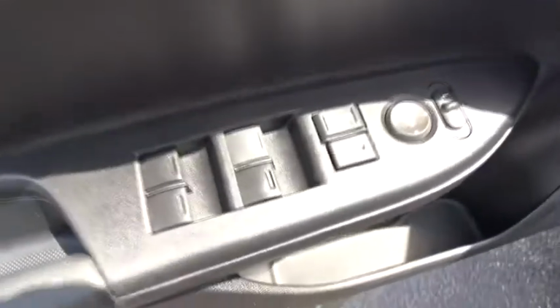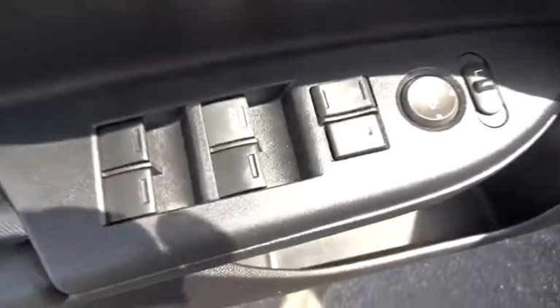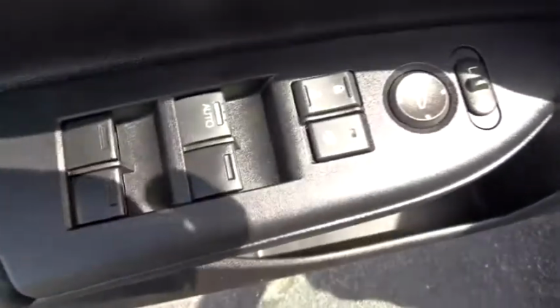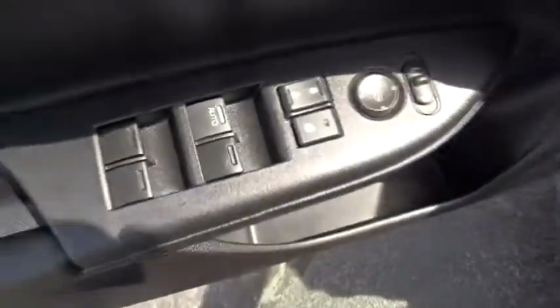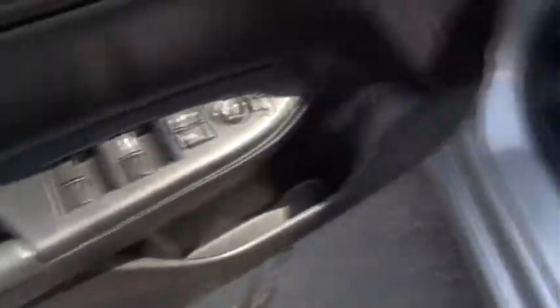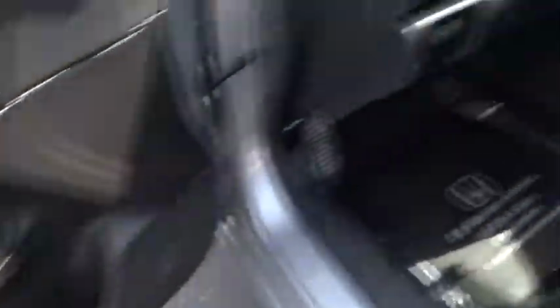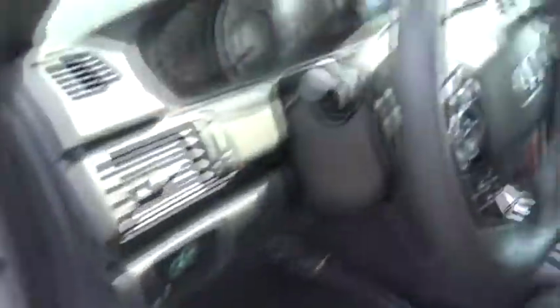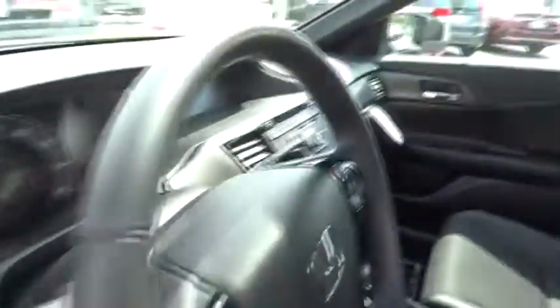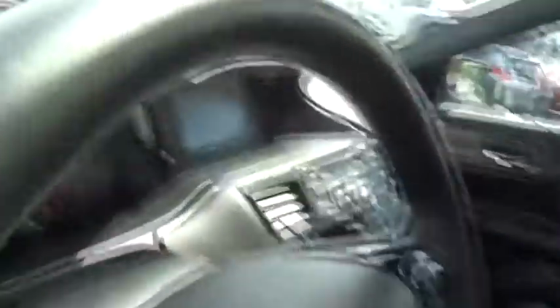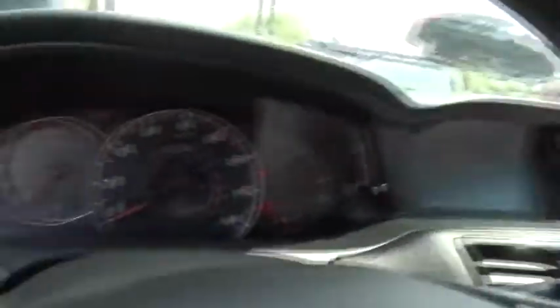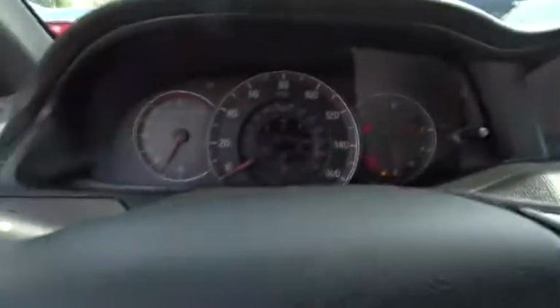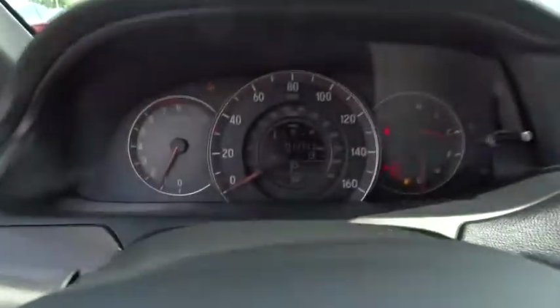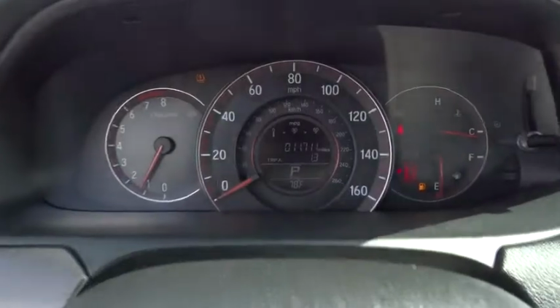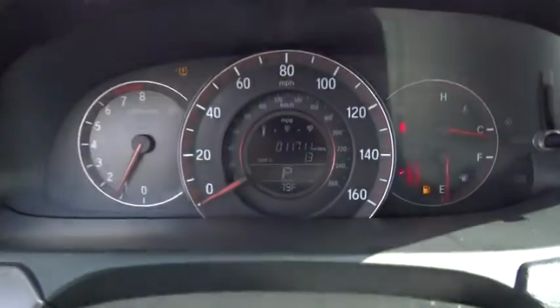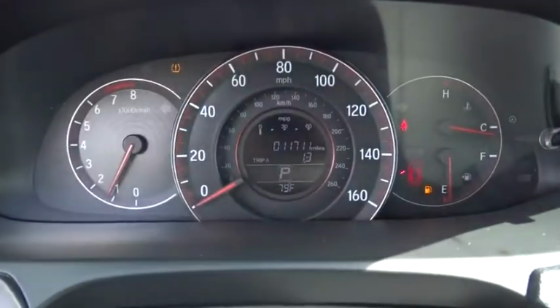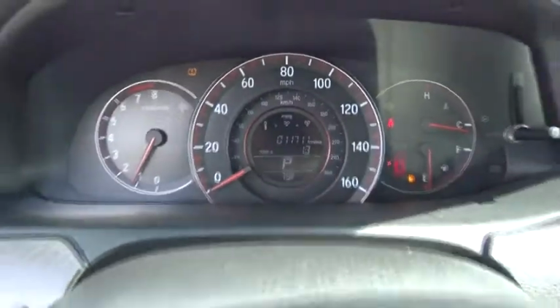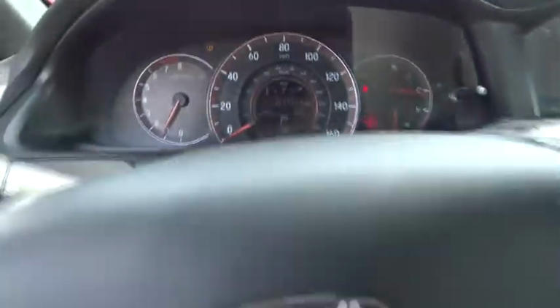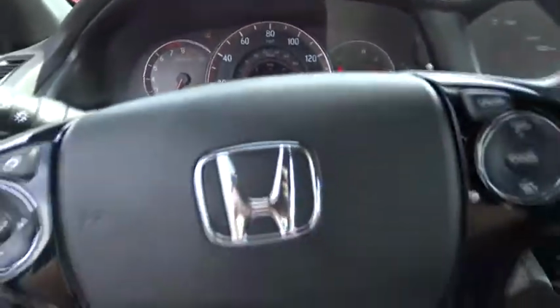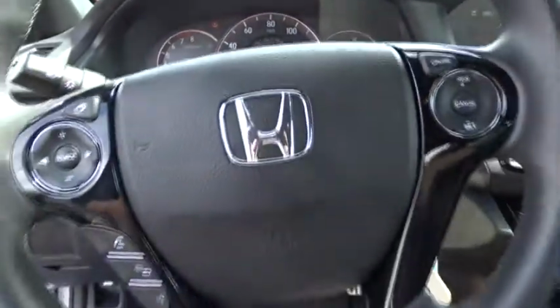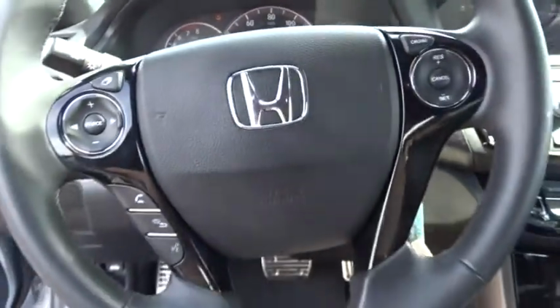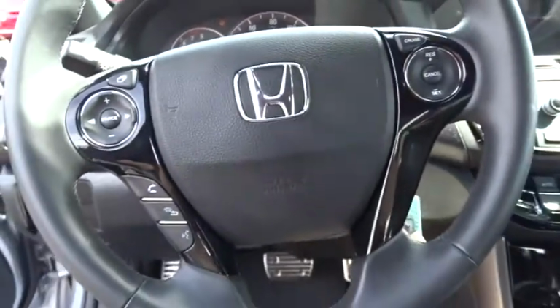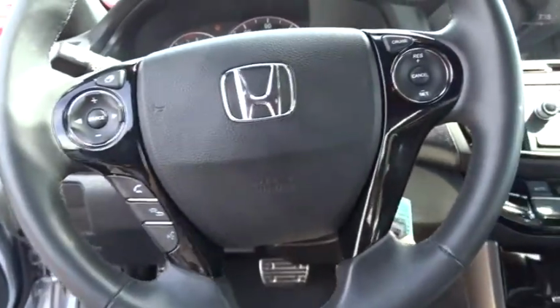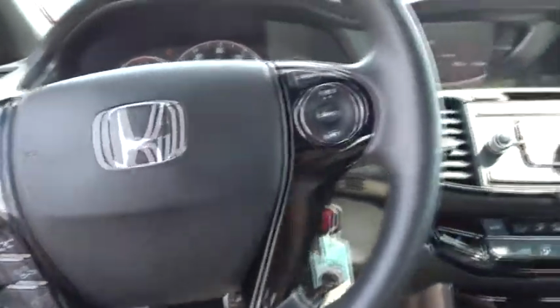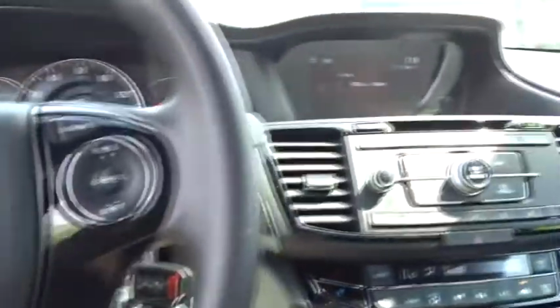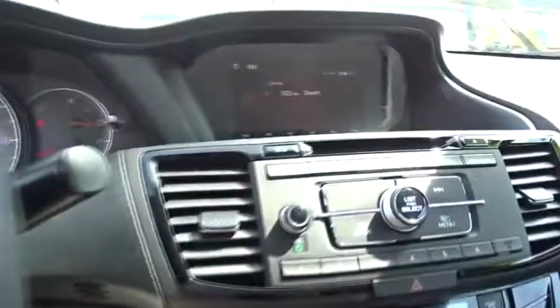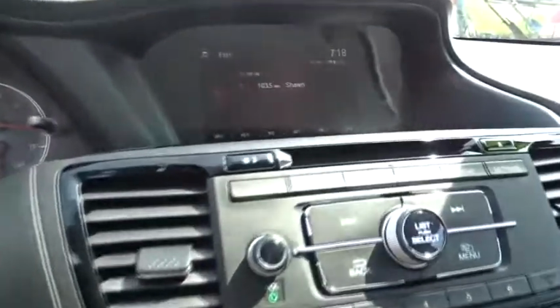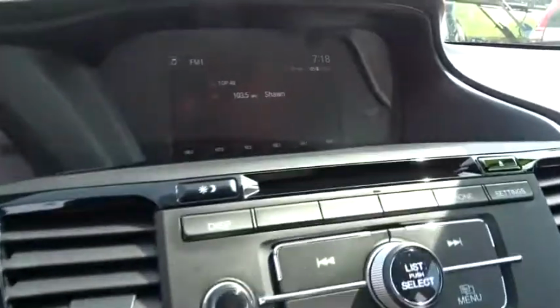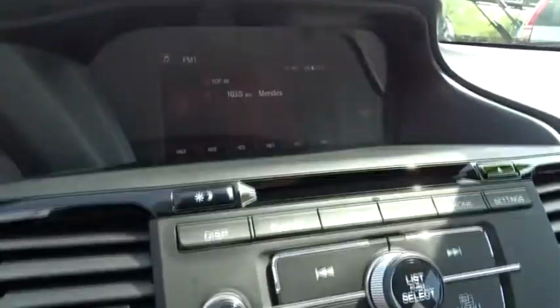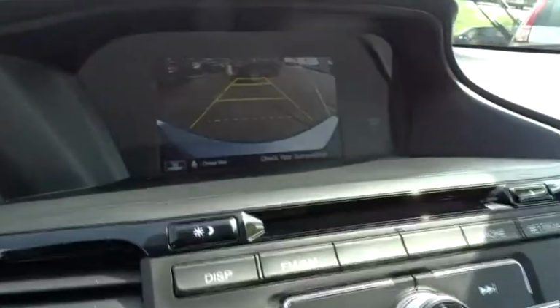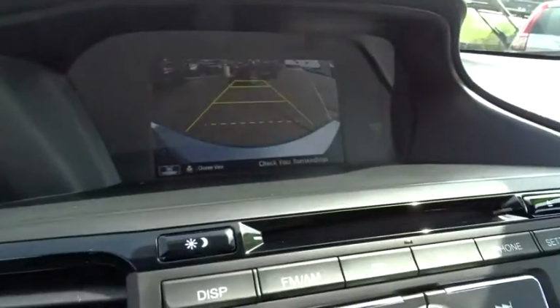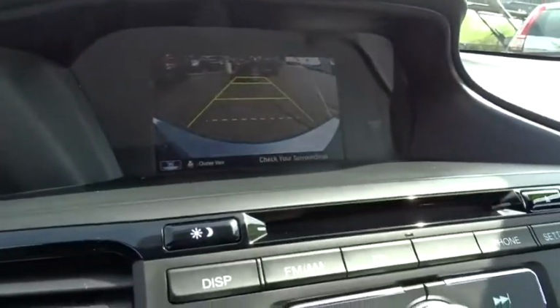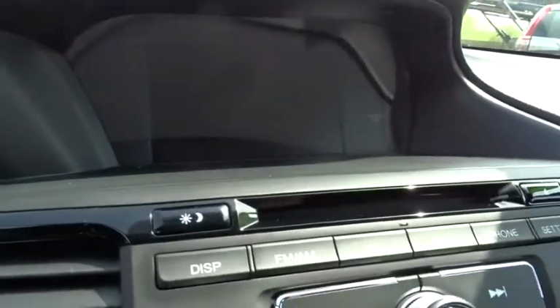Traction control, dual airbags, power steering, four-wheel disc brakes, fog lights, security system, CD player, rear window defroster, power windows, electronic stability control, trip computer, brake assist.